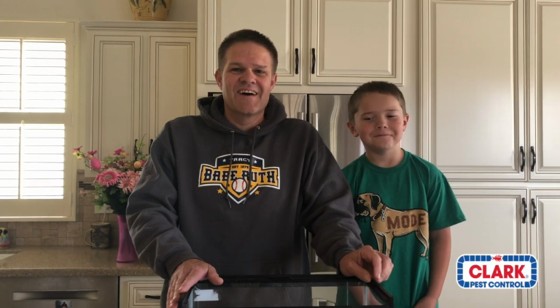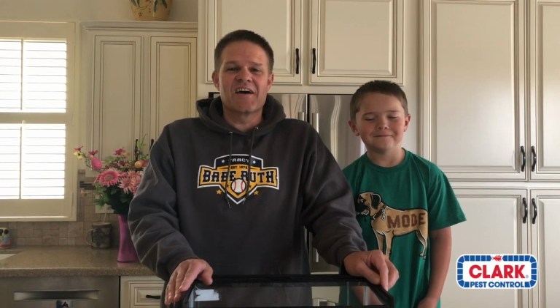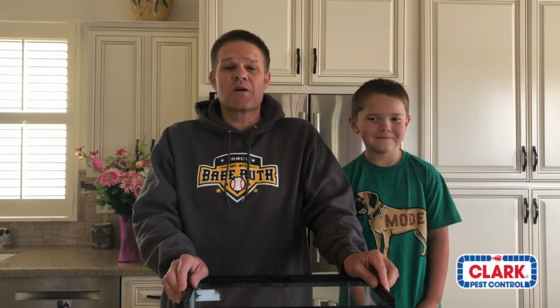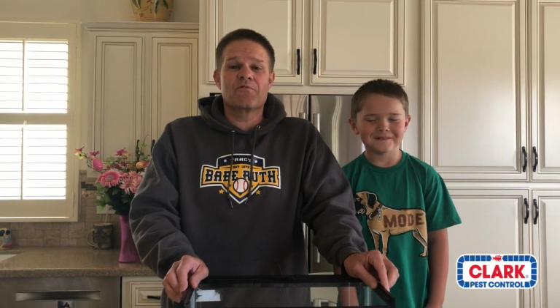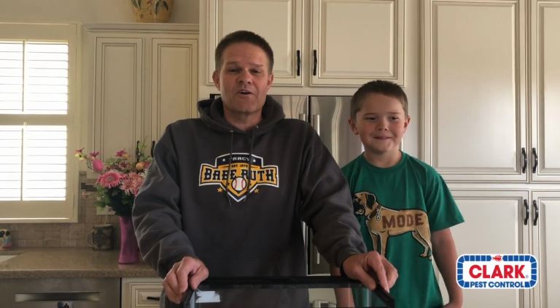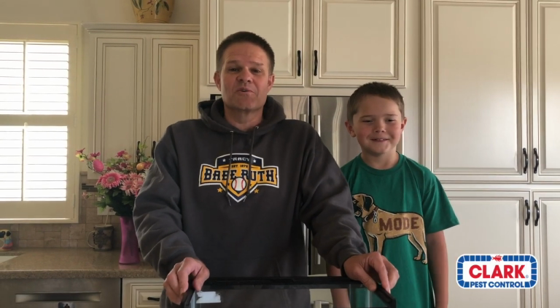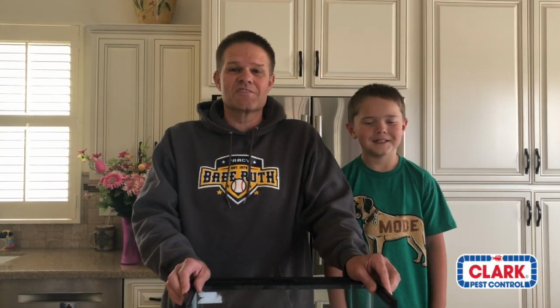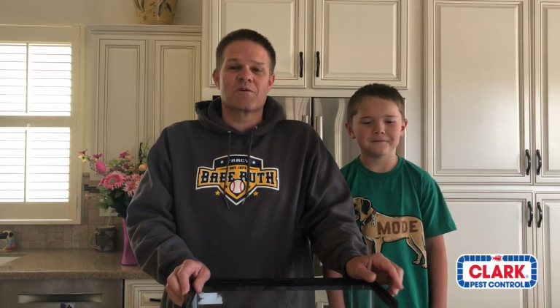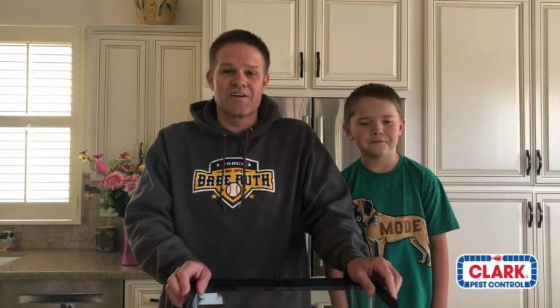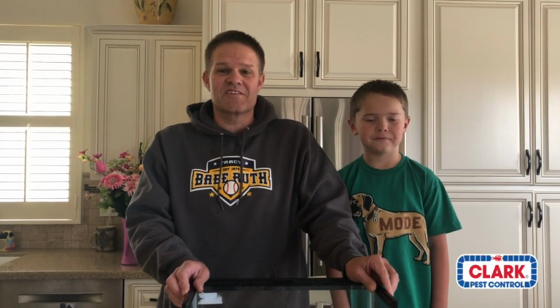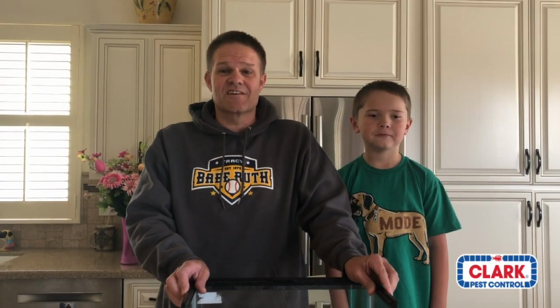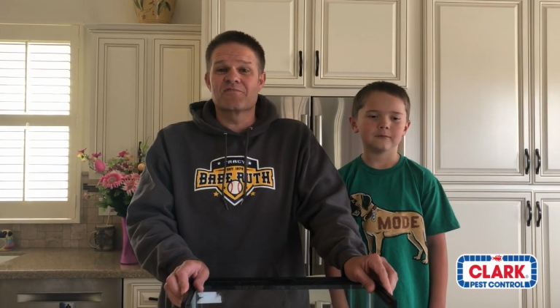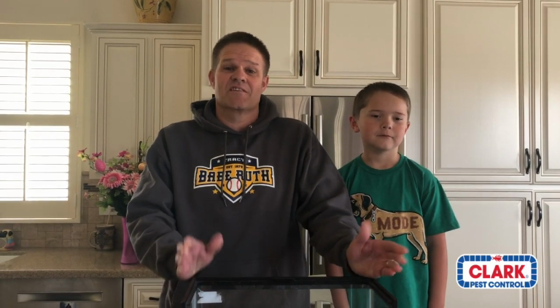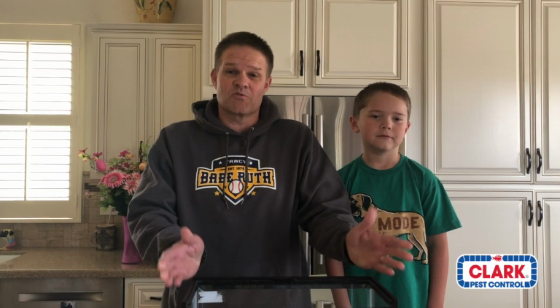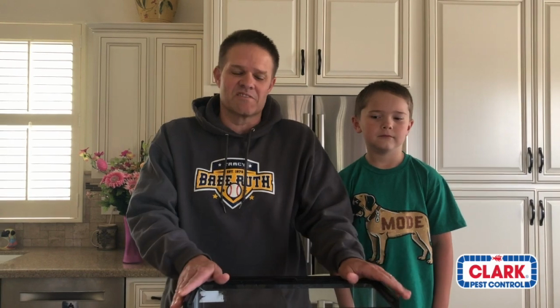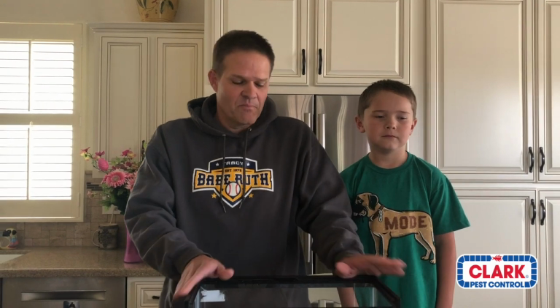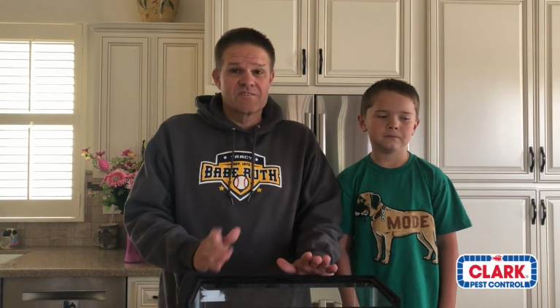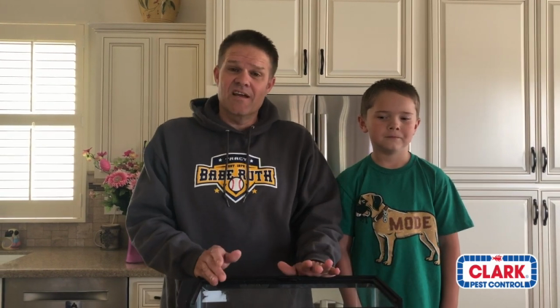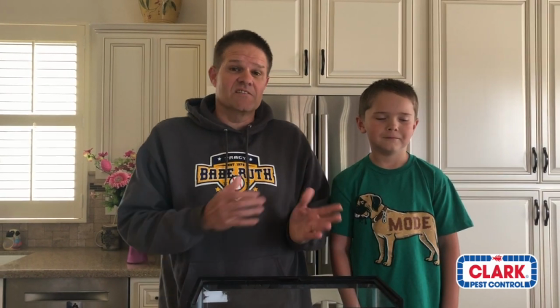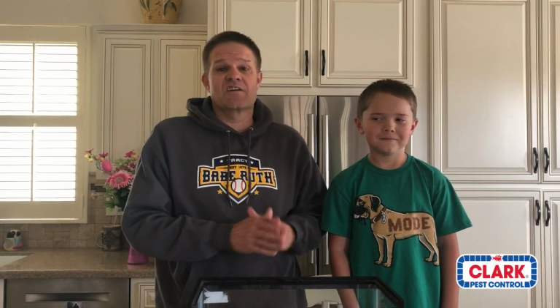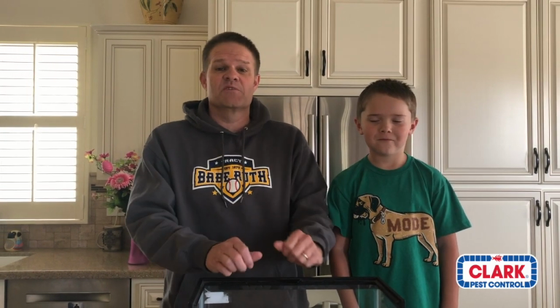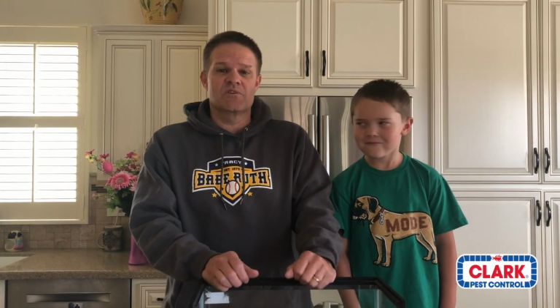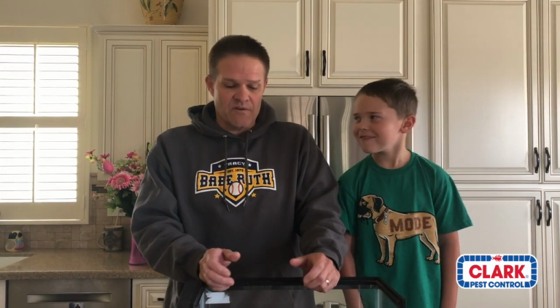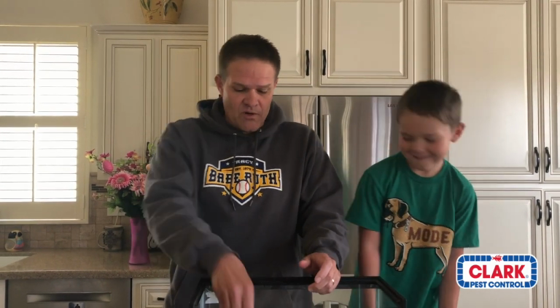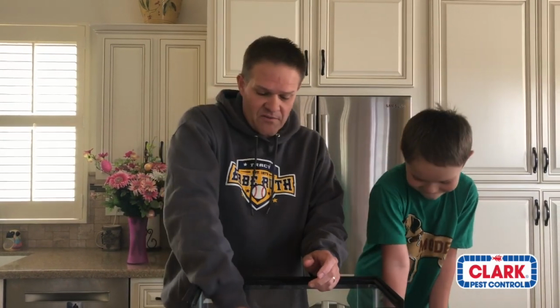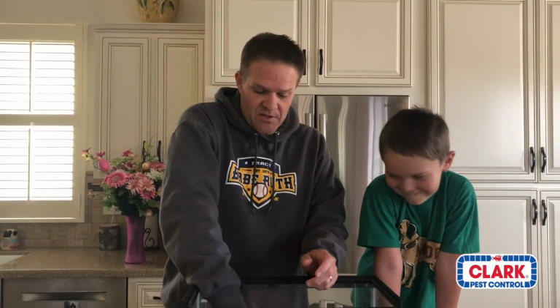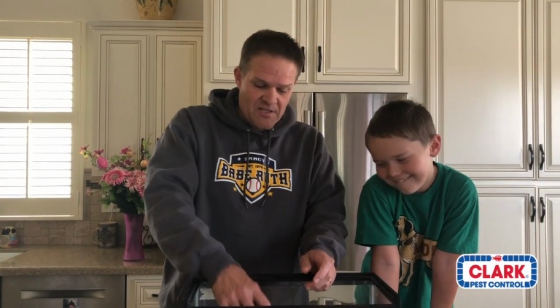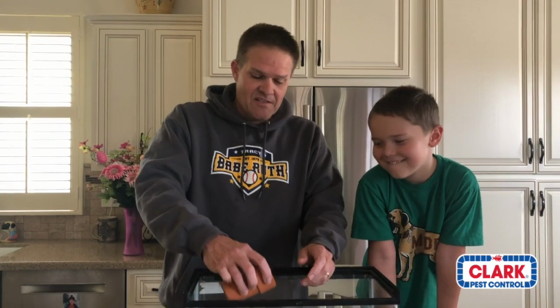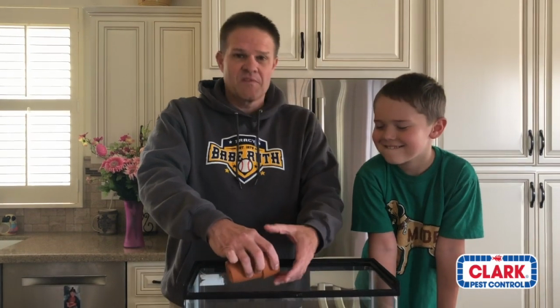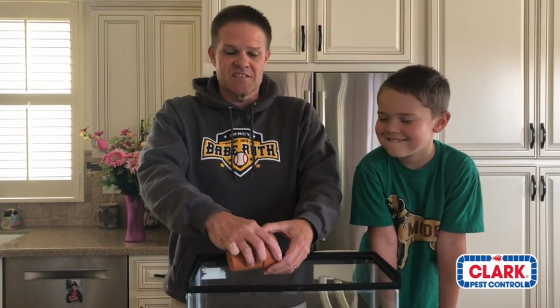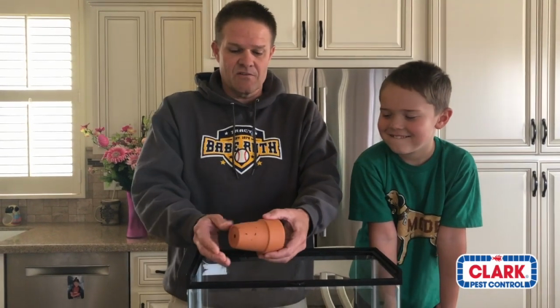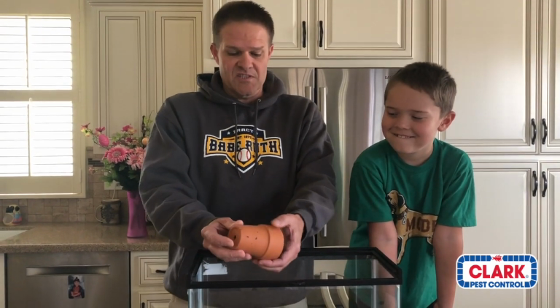Hi, from our home to yours — welcome to another edition of the Virtual Bug Zoo. Today Dylan and I are going to be showing you one of our other favorite inhabitants. This is Rosita.